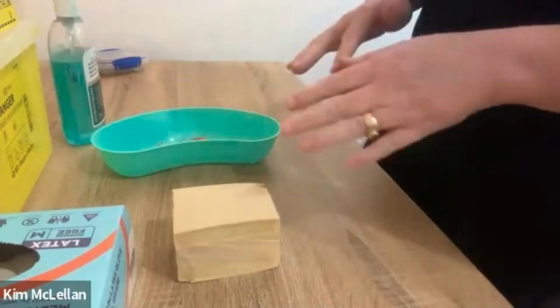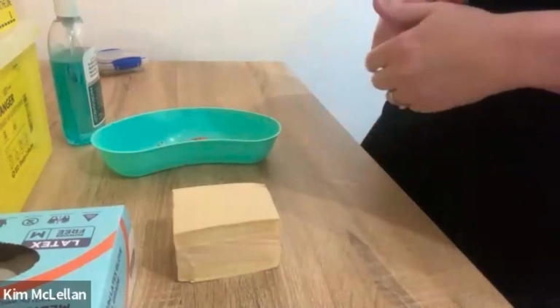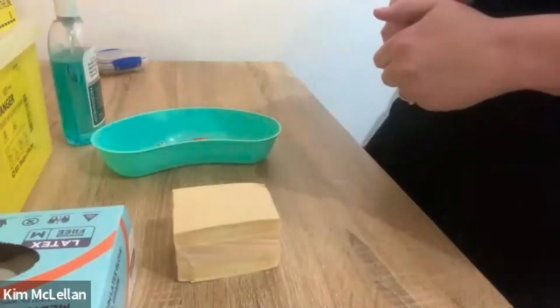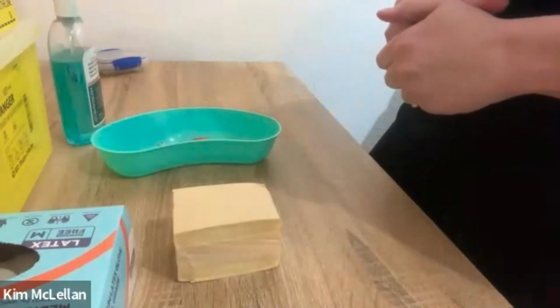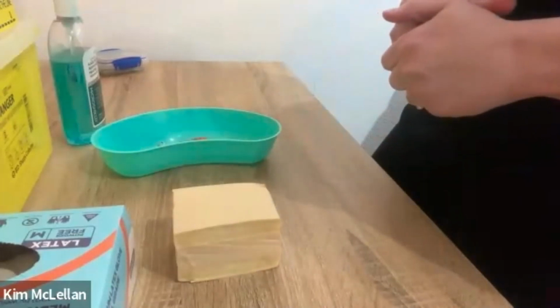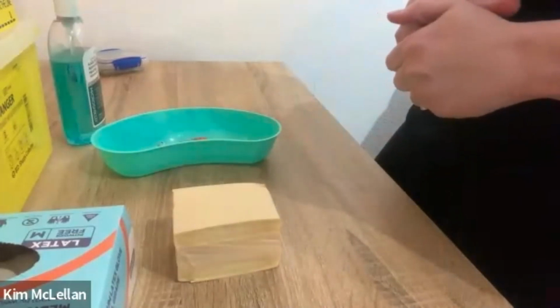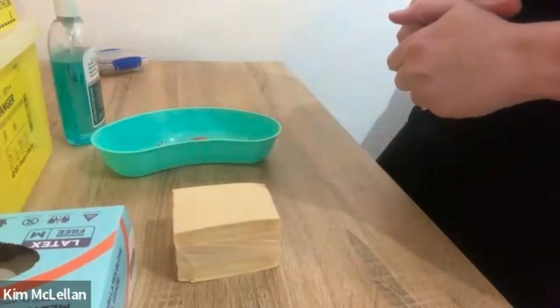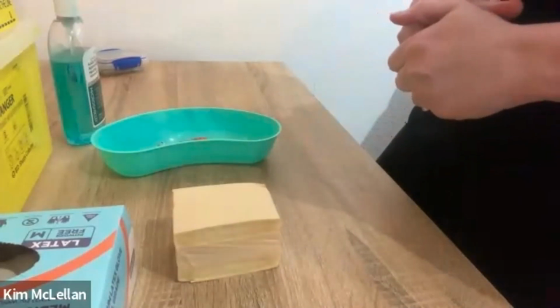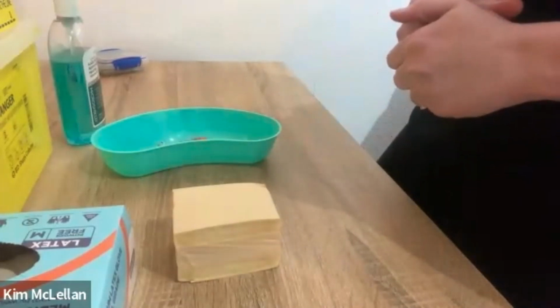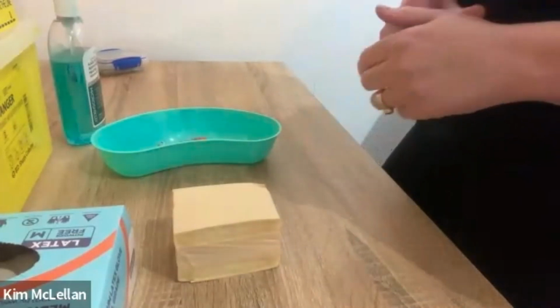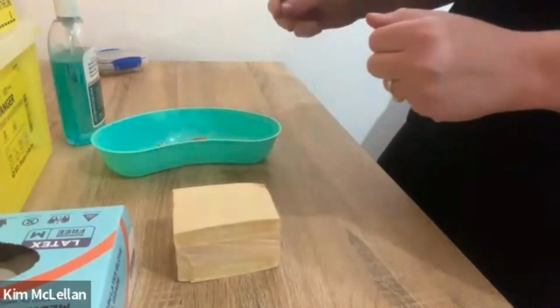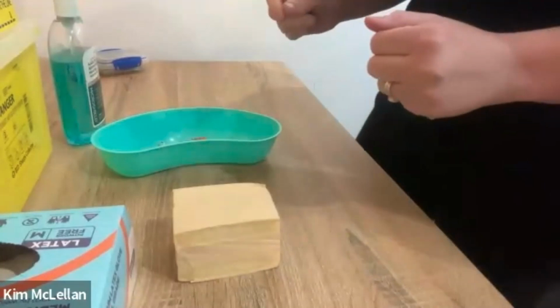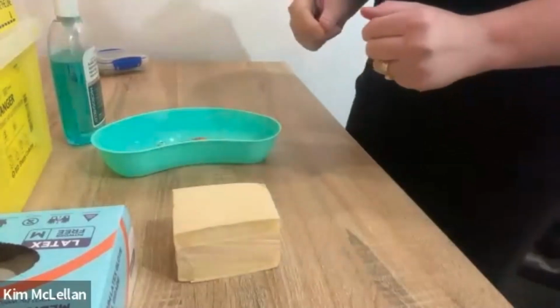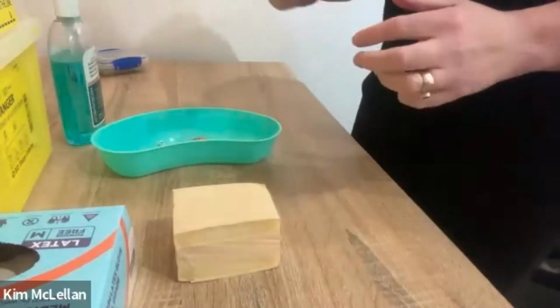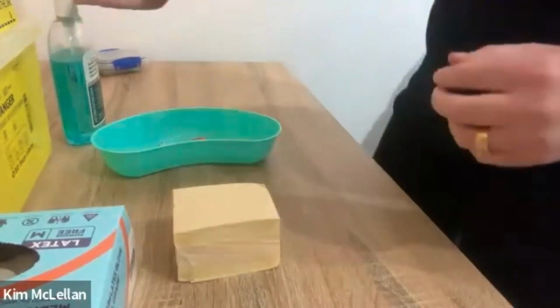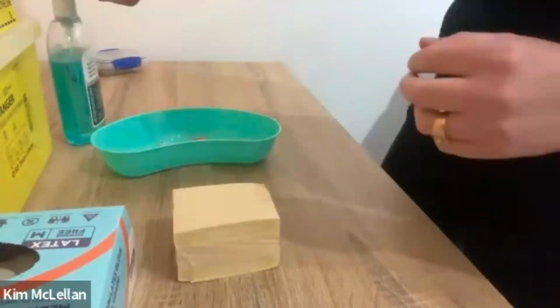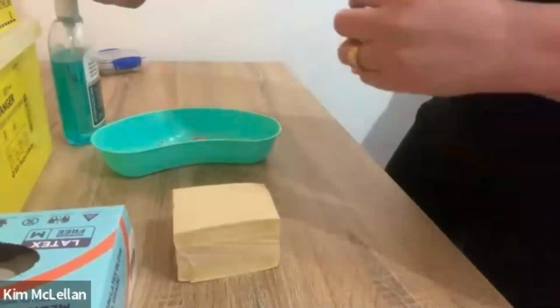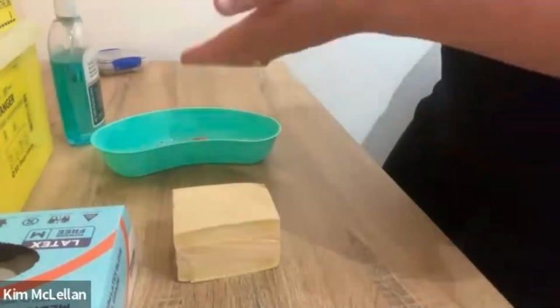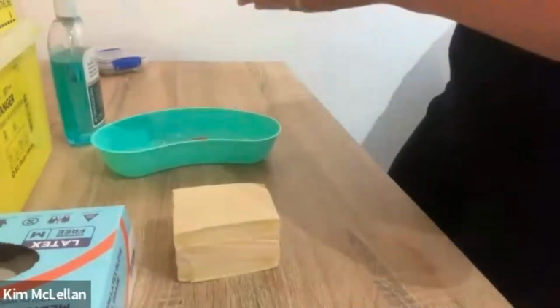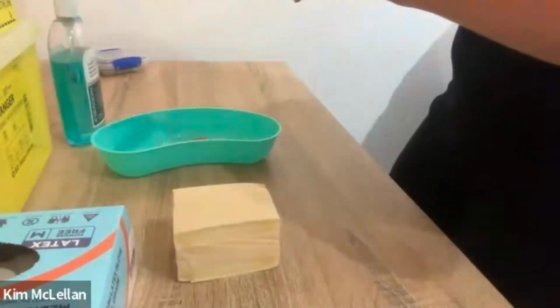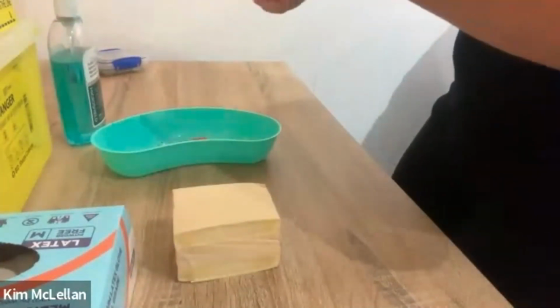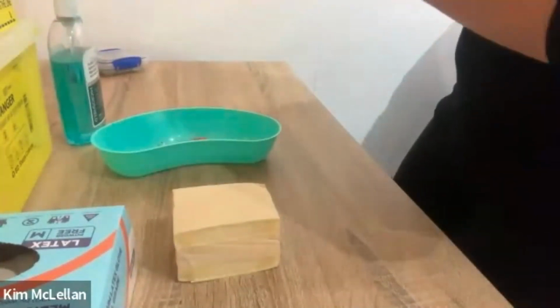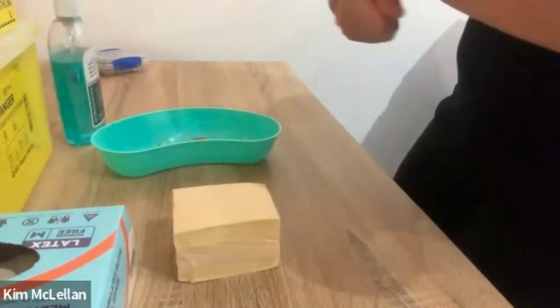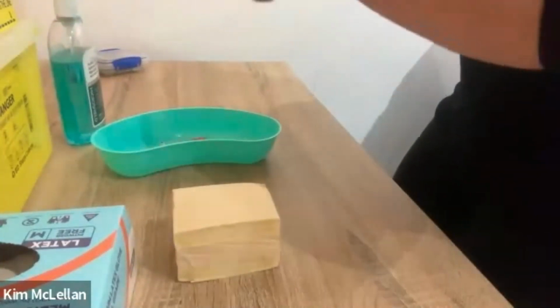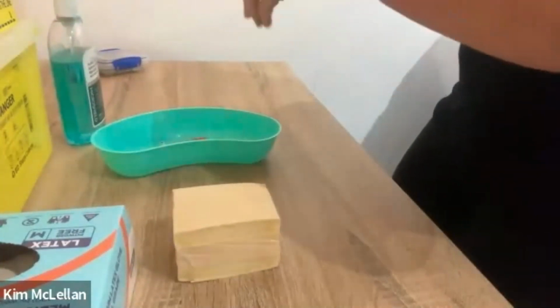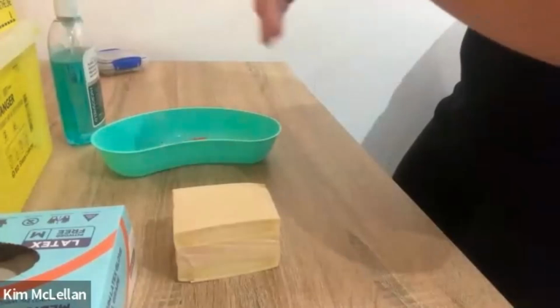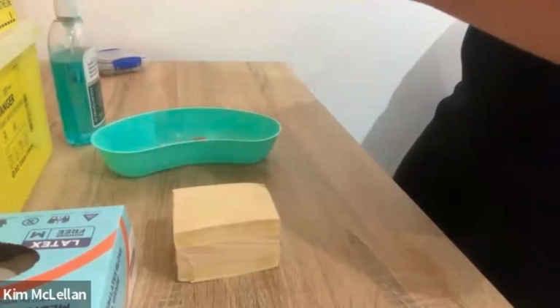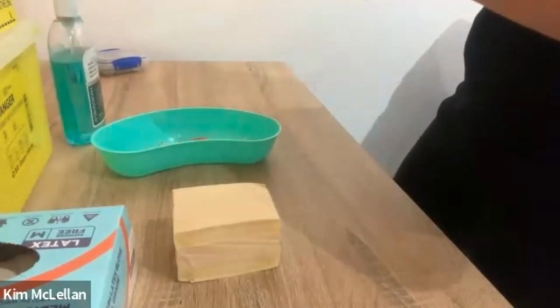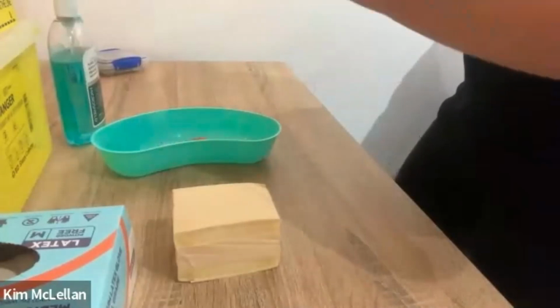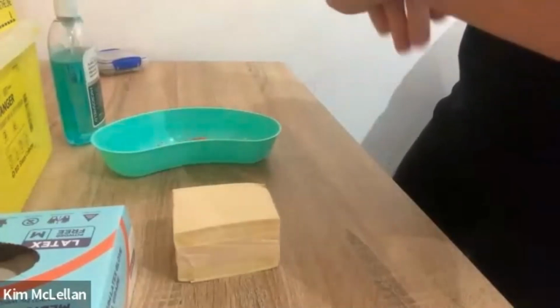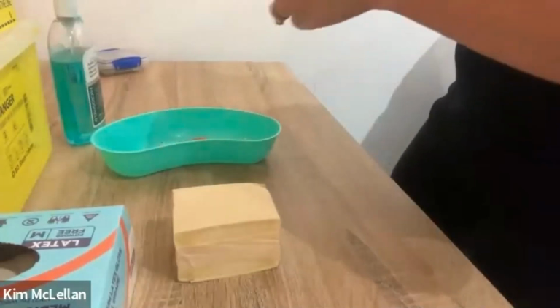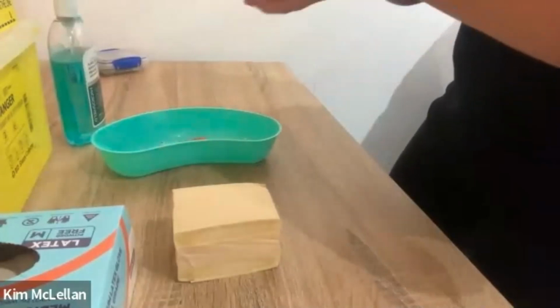Have you got any questions or concerns before I proceed? Okay, all right. Before I proceed with injecting your insulin, I'm just going to wash my hands again.